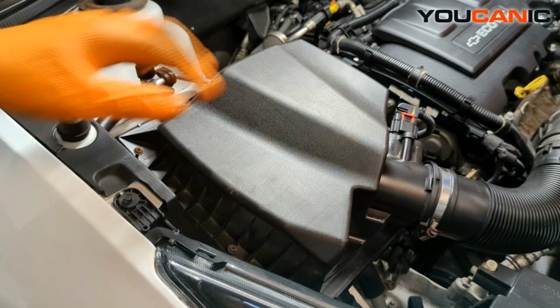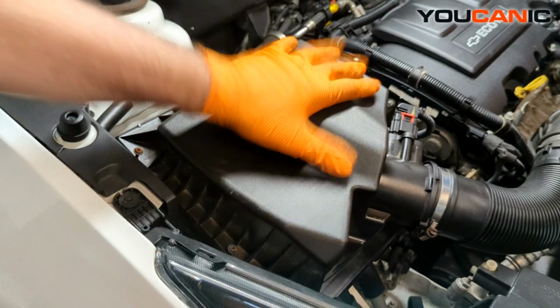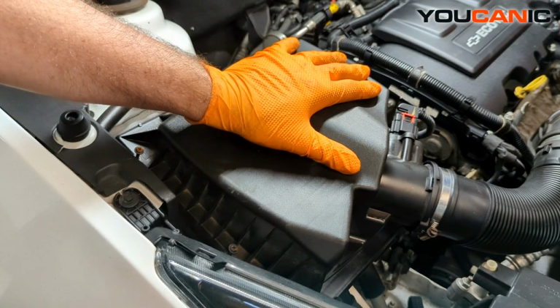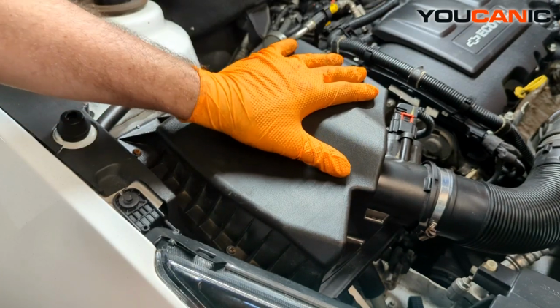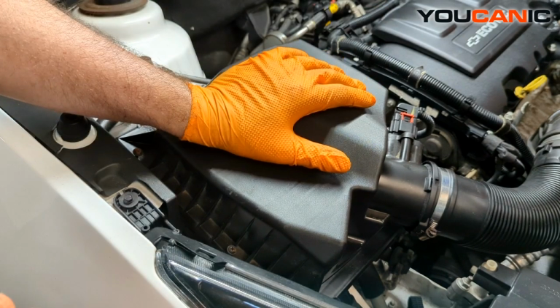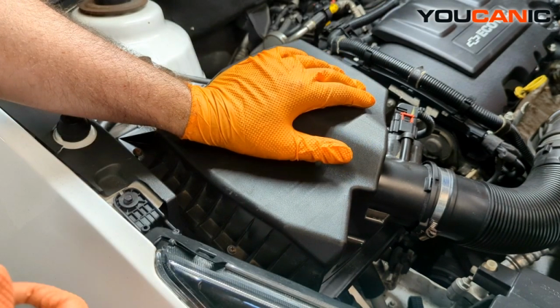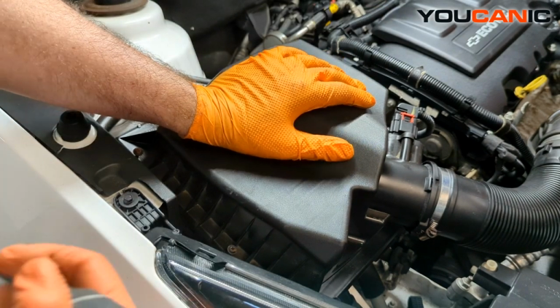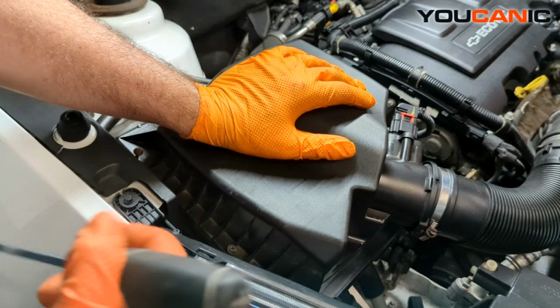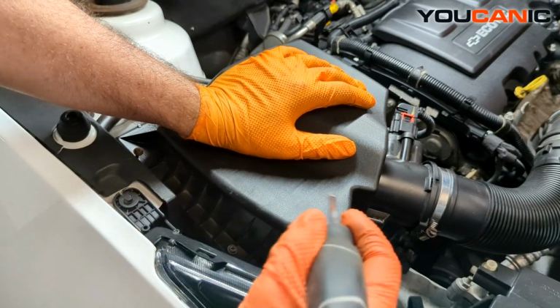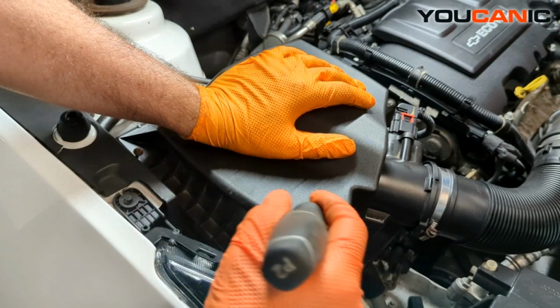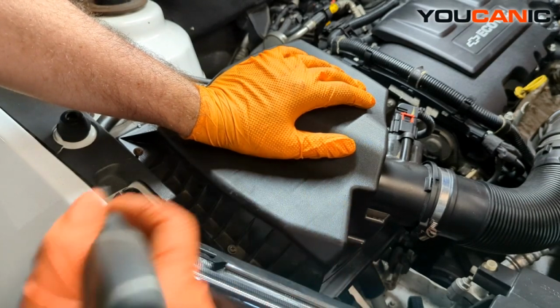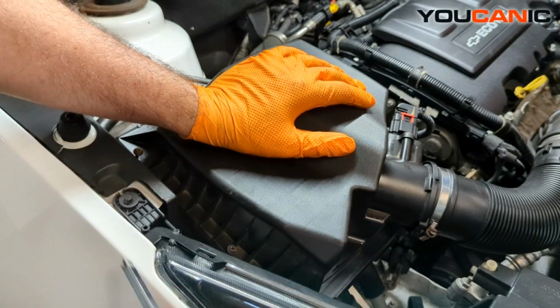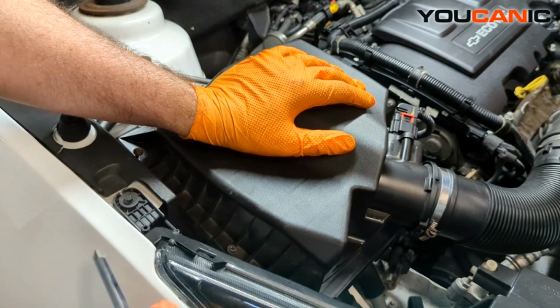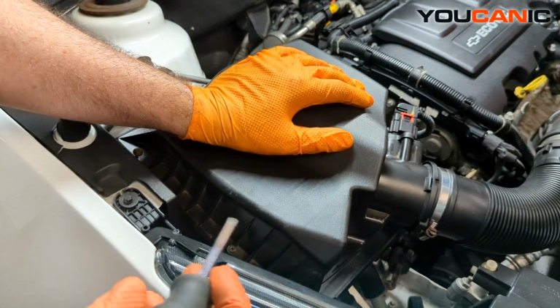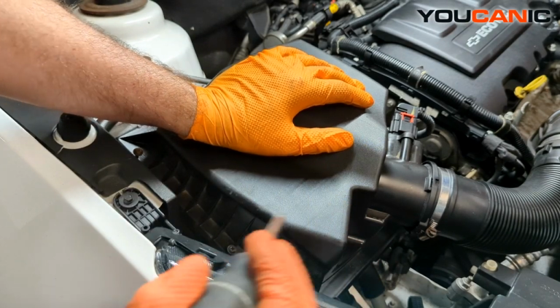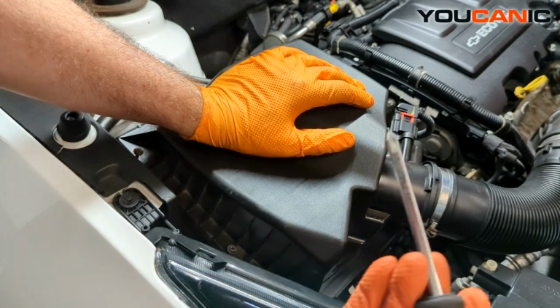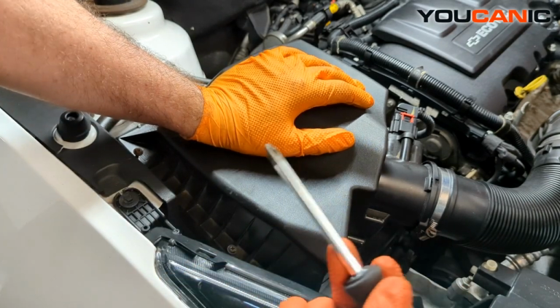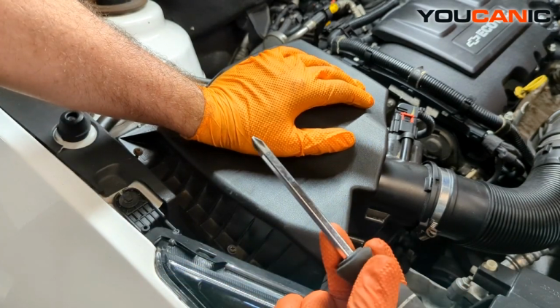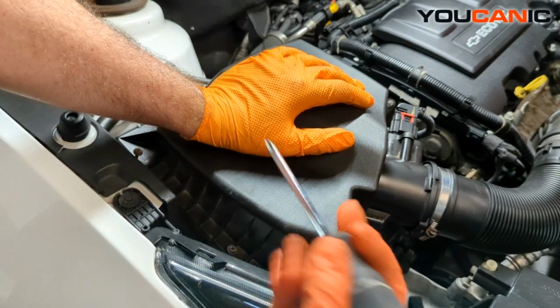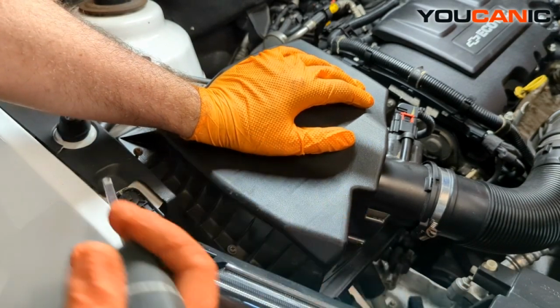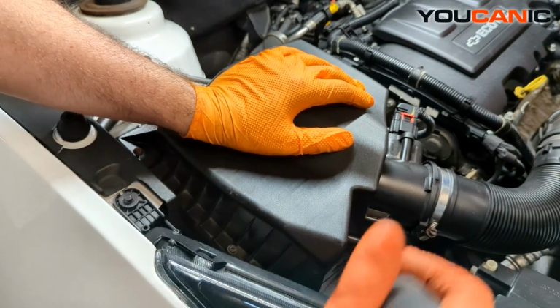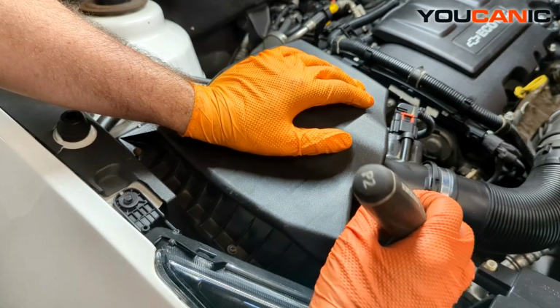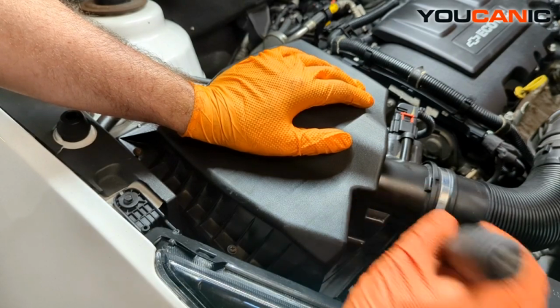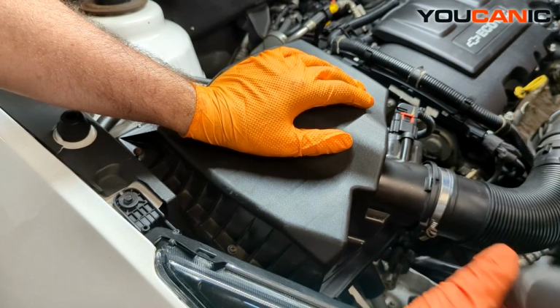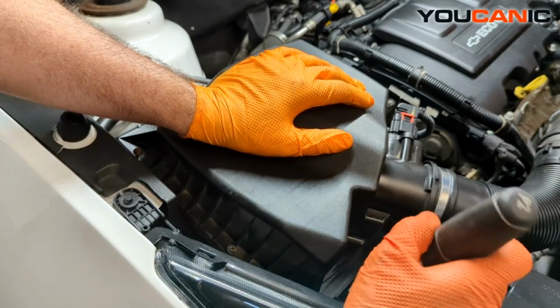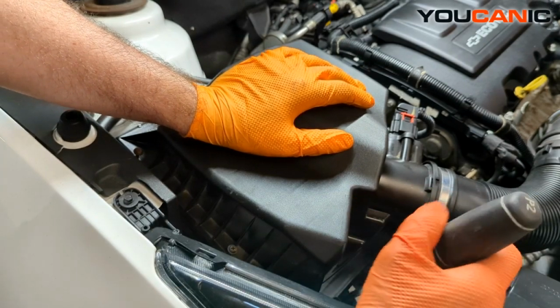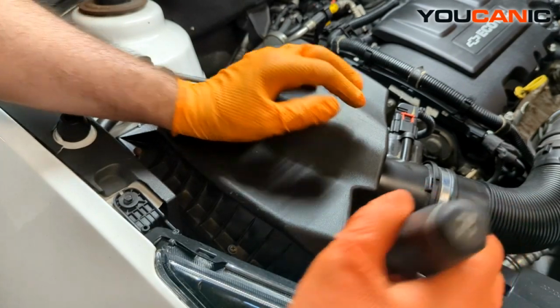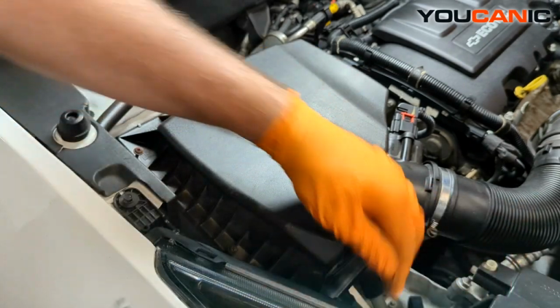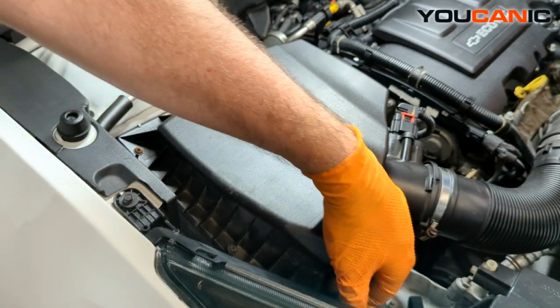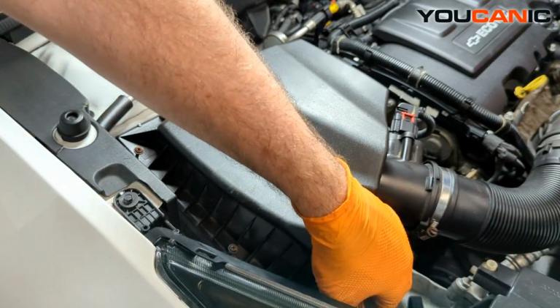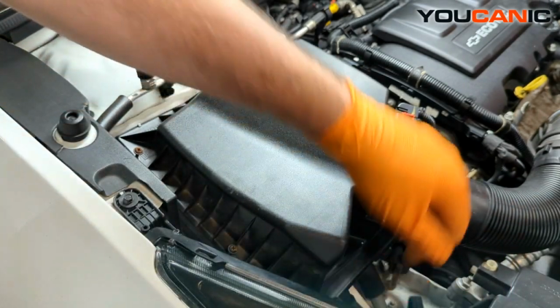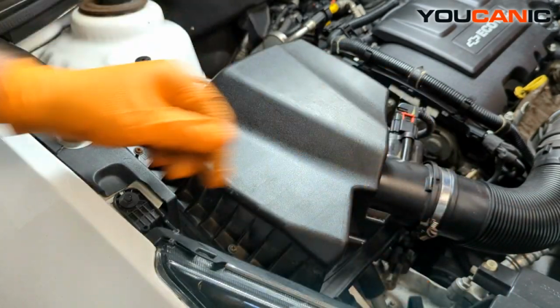We have our air filter box located right here. If we need to change our air filter we just need a Phillips screwdriver — a P2 — to go around and loosen all the screws.